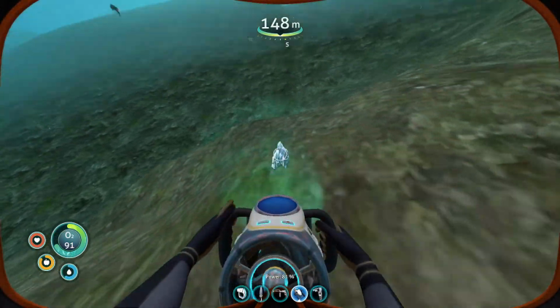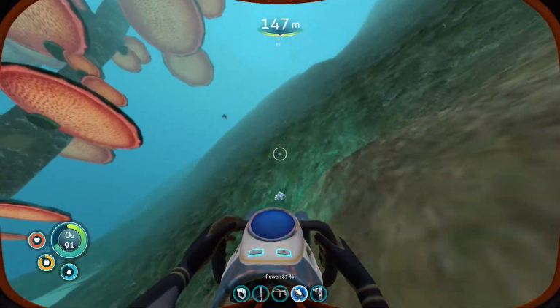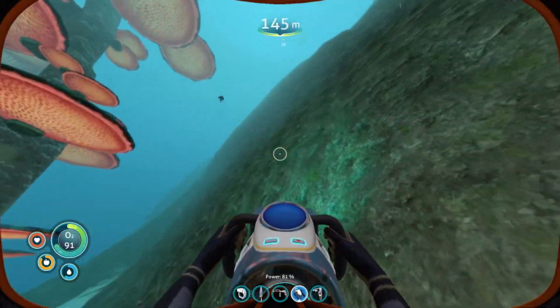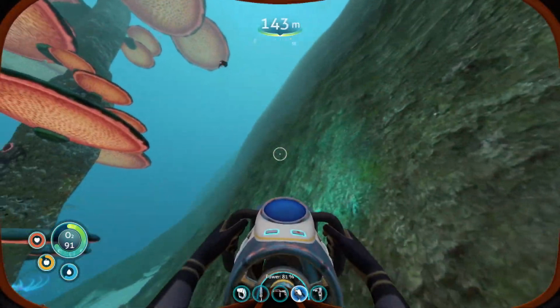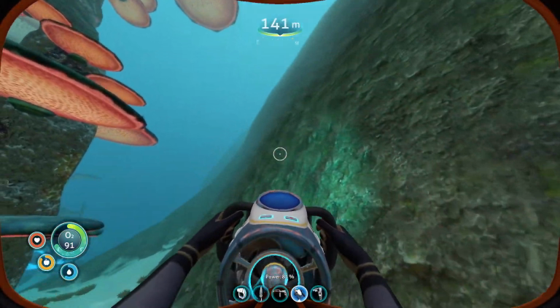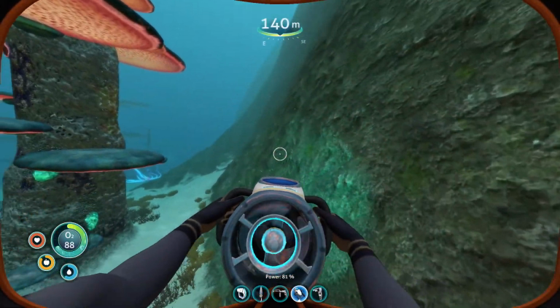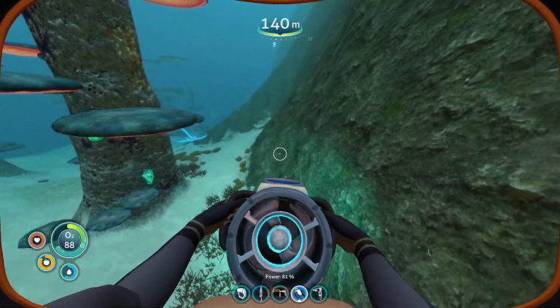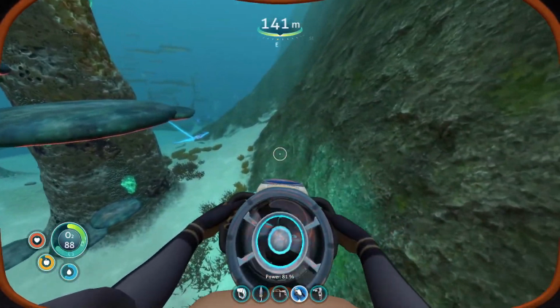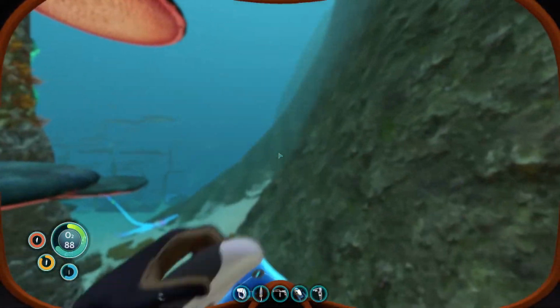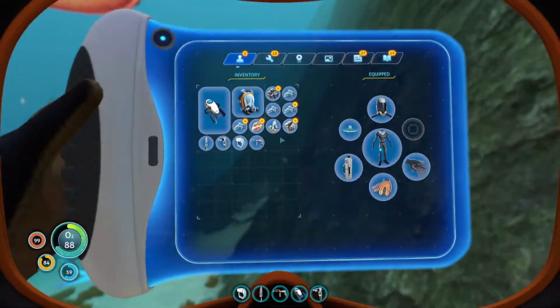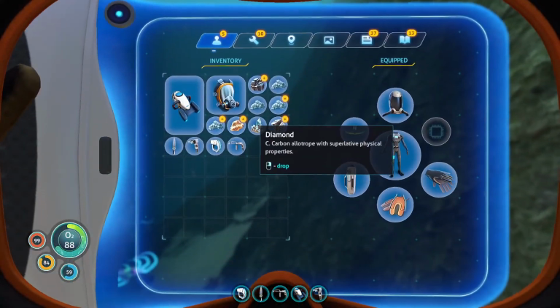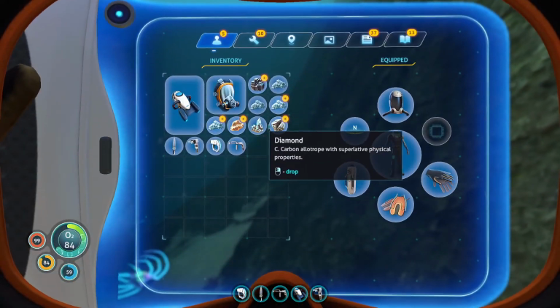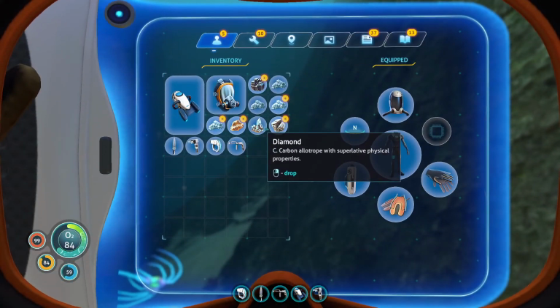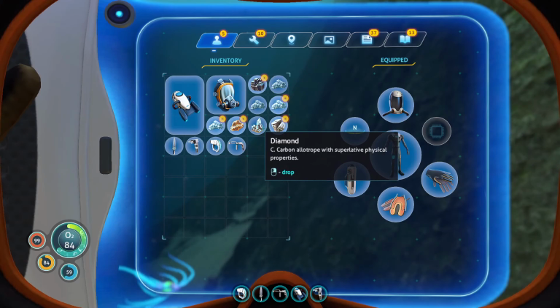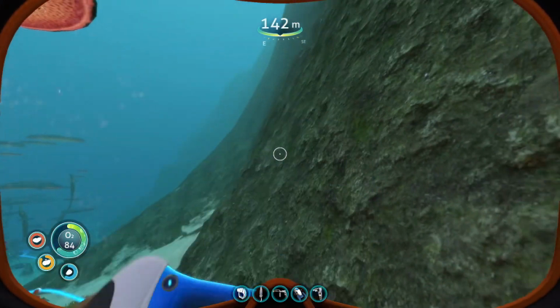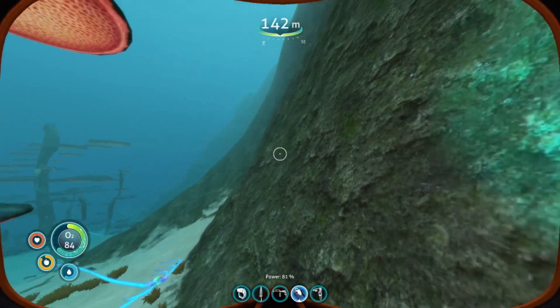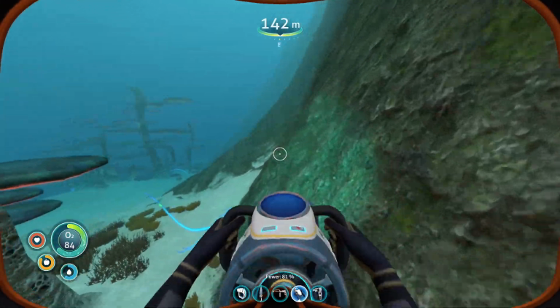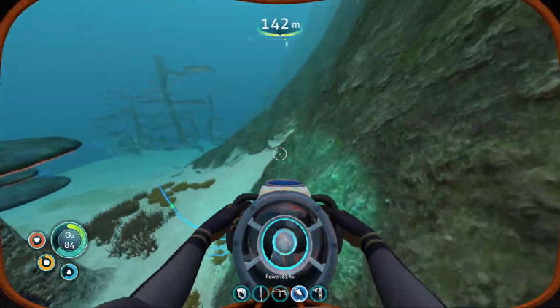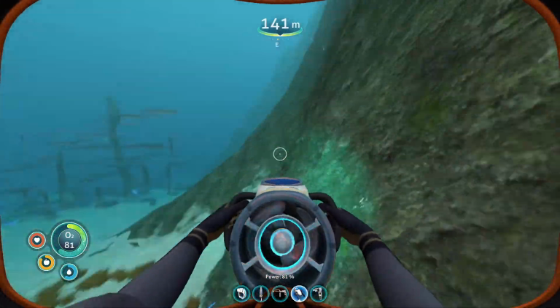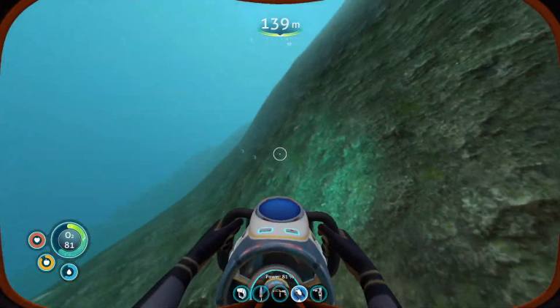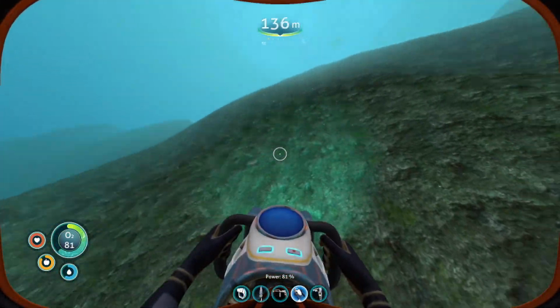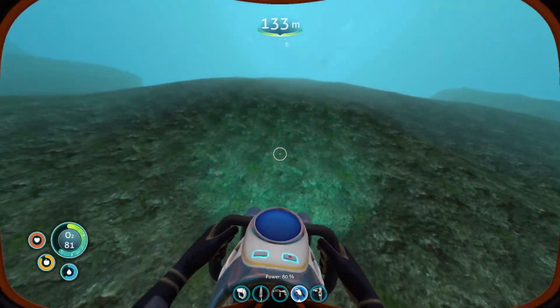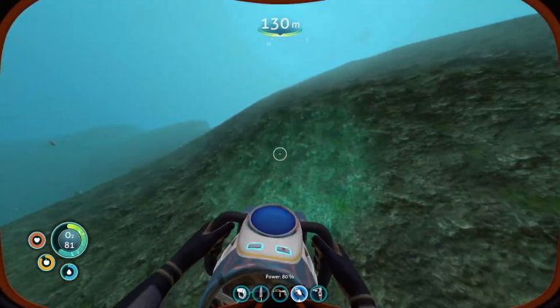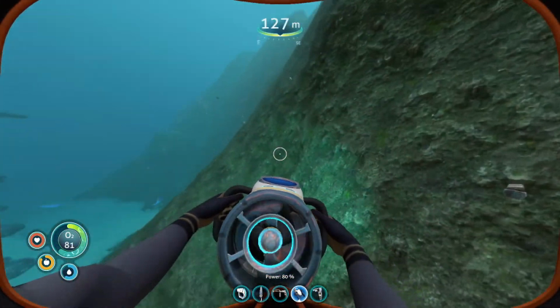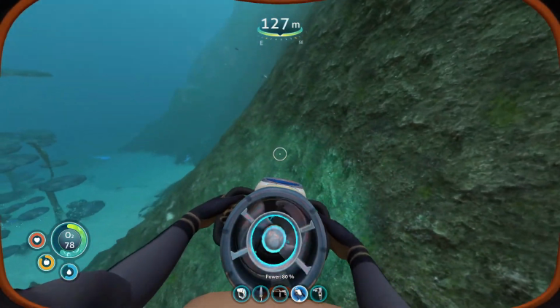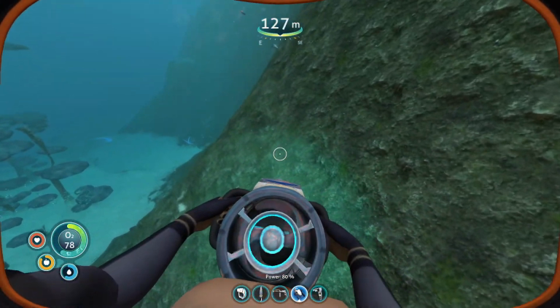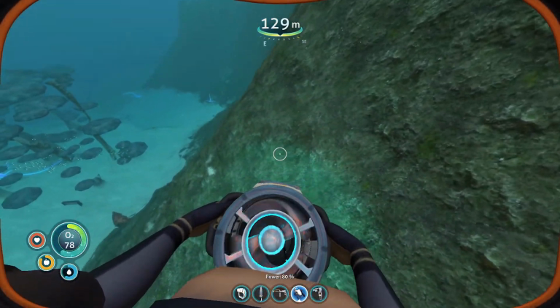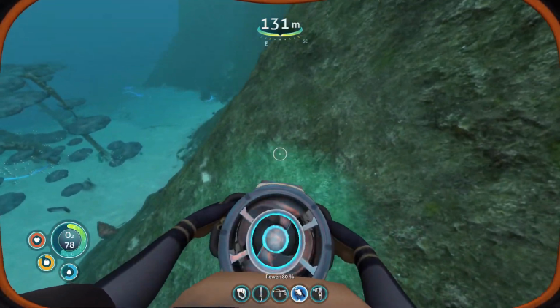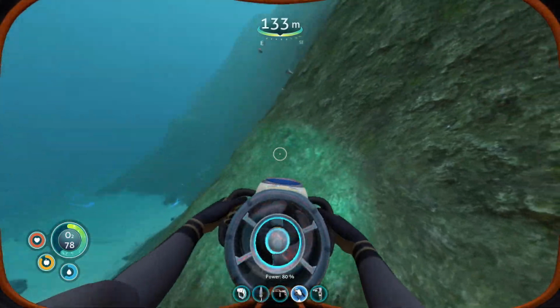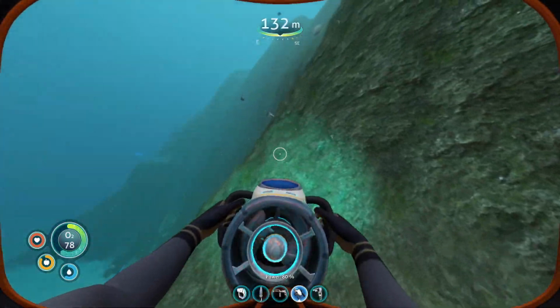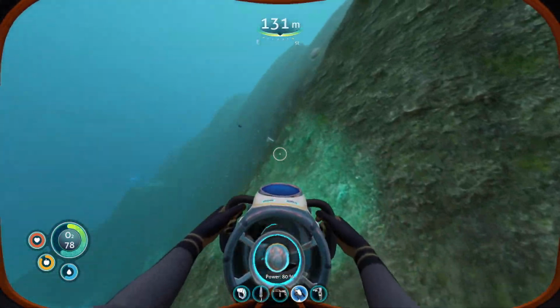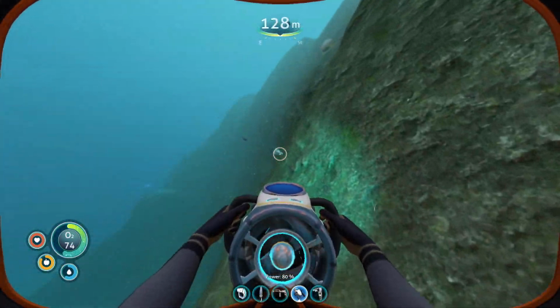So we're going to quickly go and see if we can find any. I actually did find one already right over there — there's a diamond. That's how the icon looks like, so we're going to see if we can find some on the mountain first.